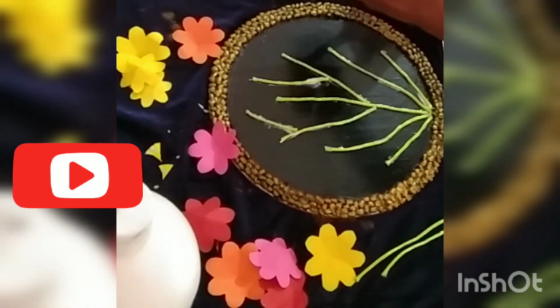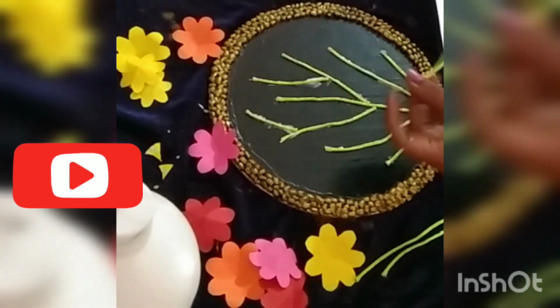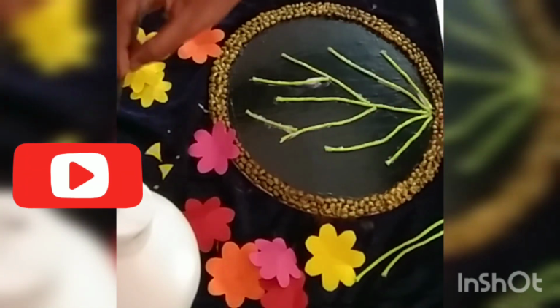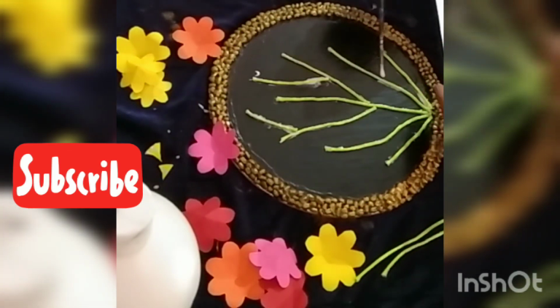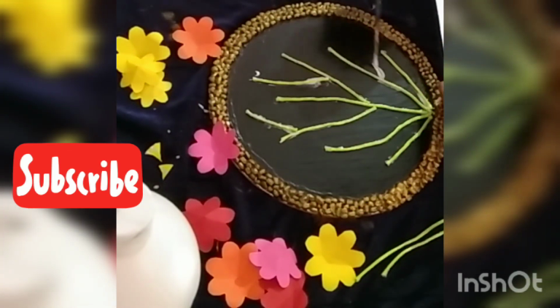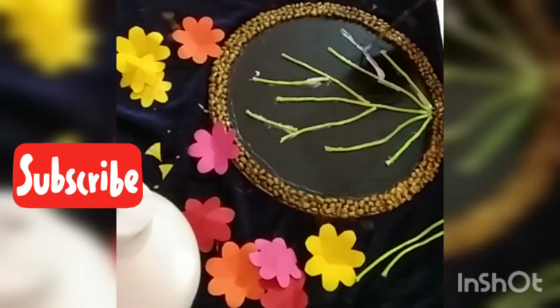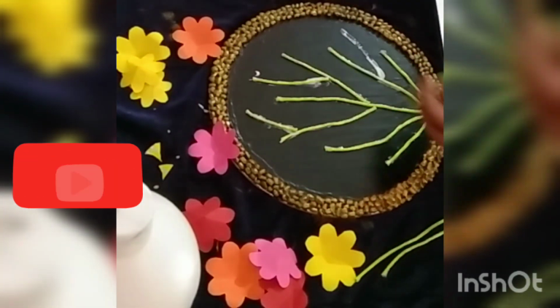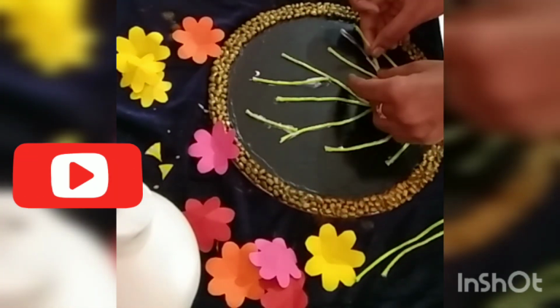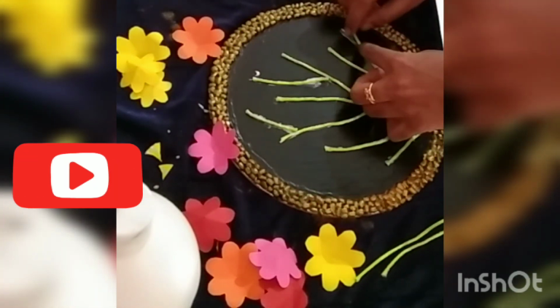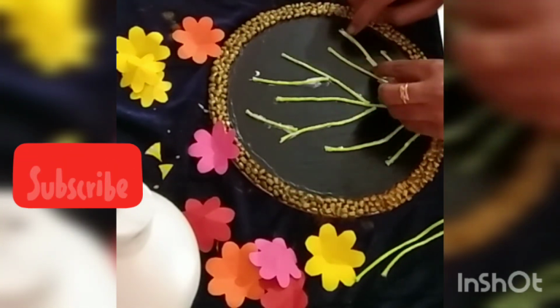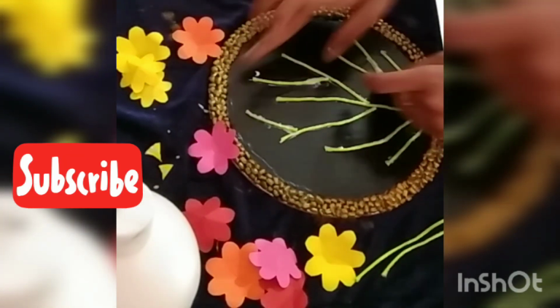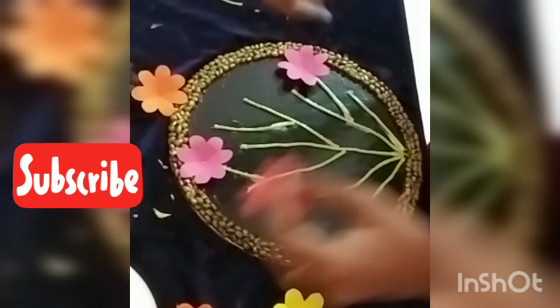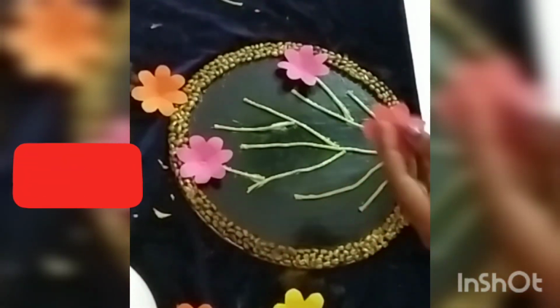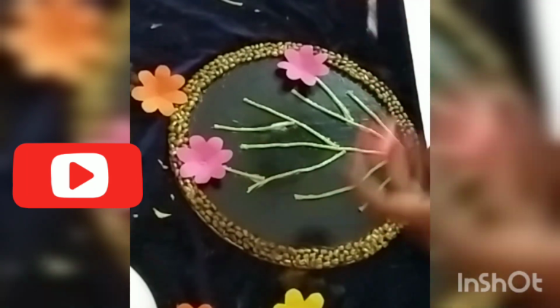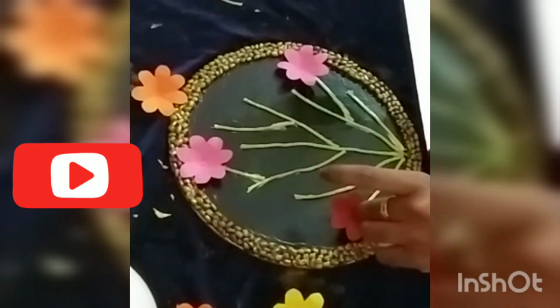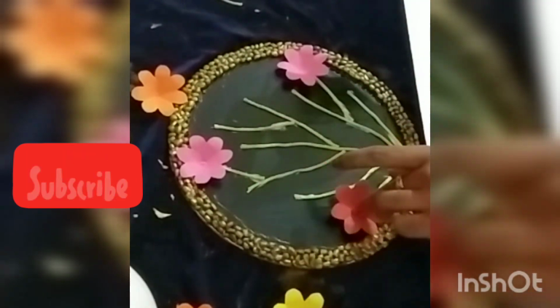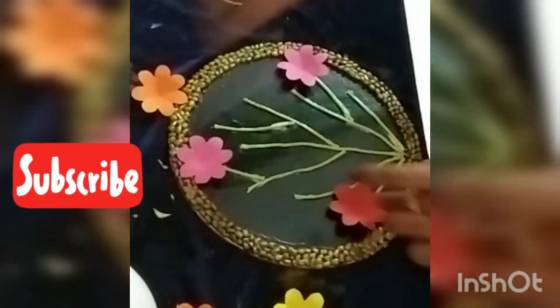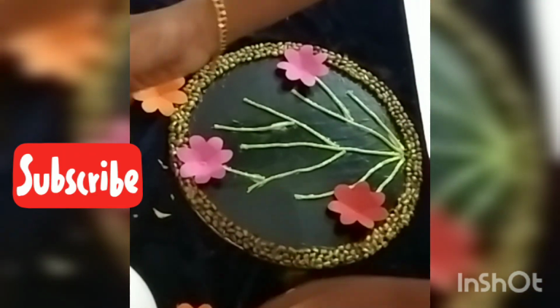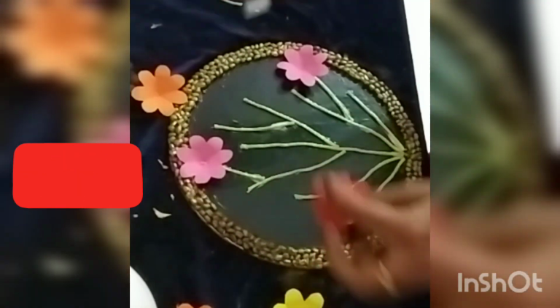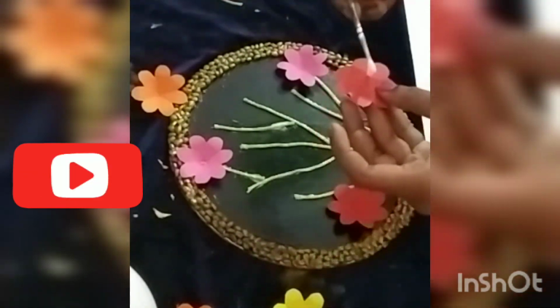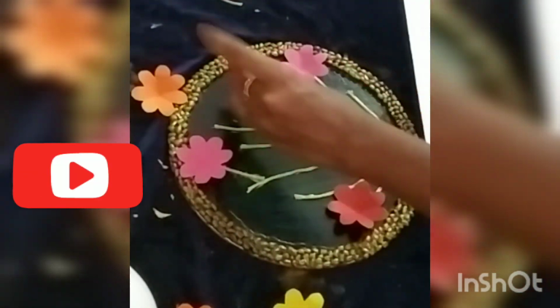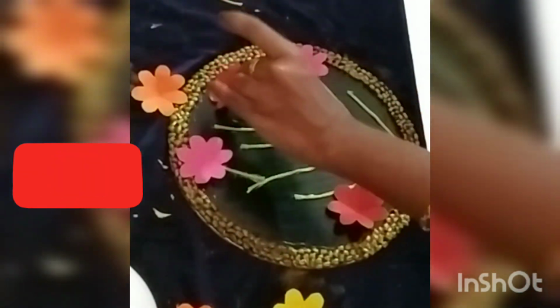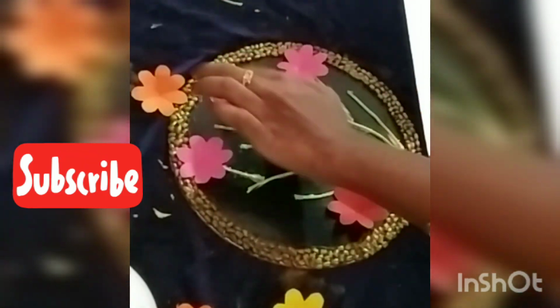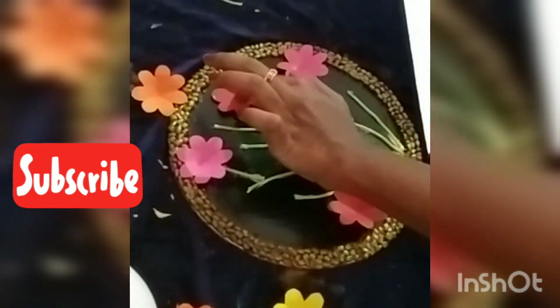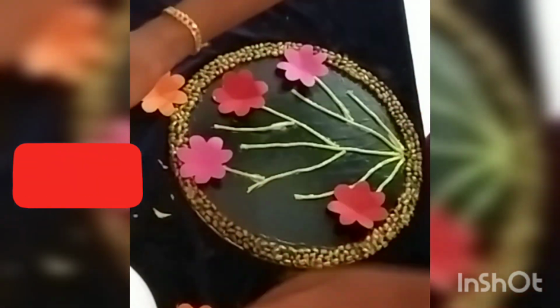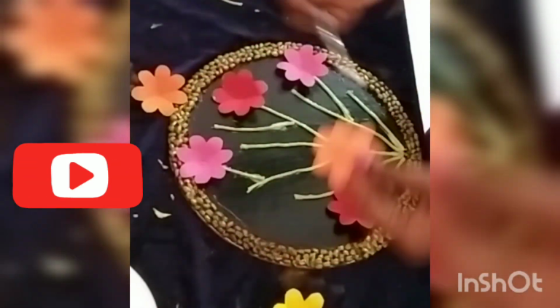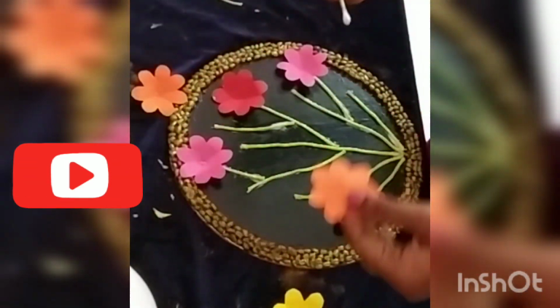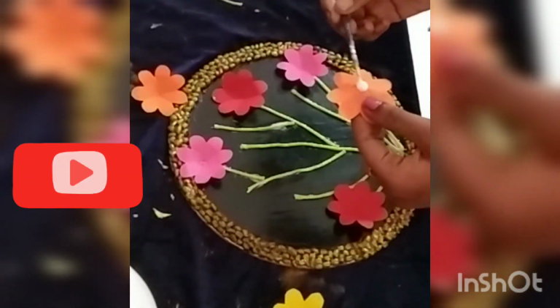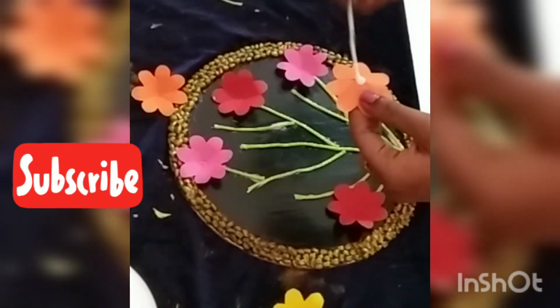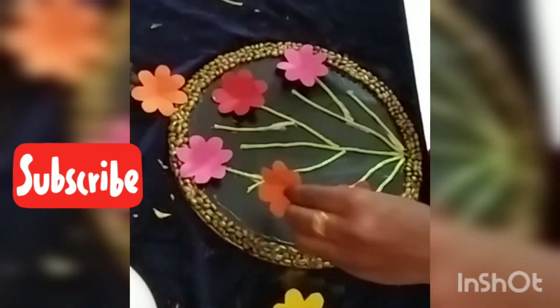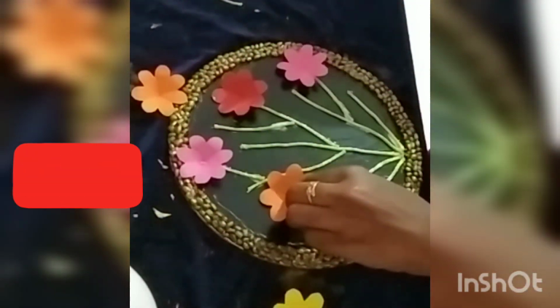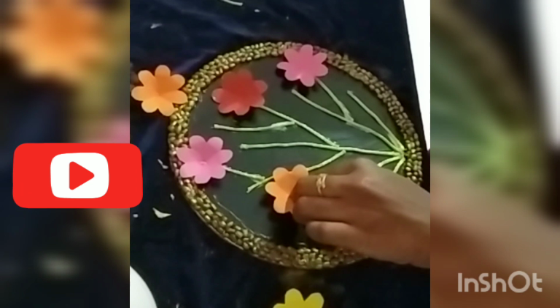We will use the shape. We will place a flower.